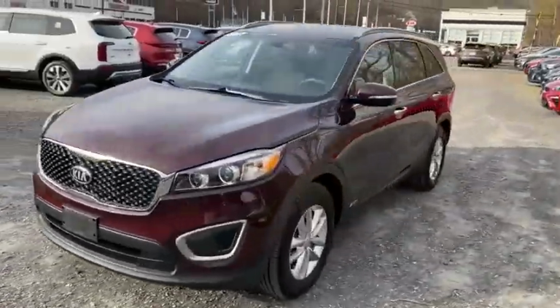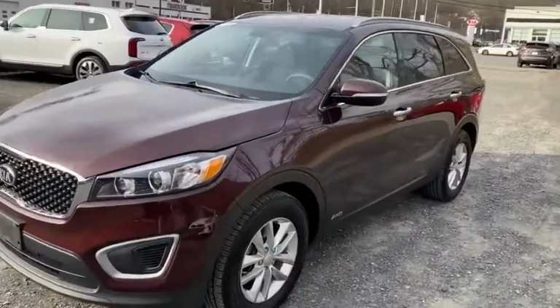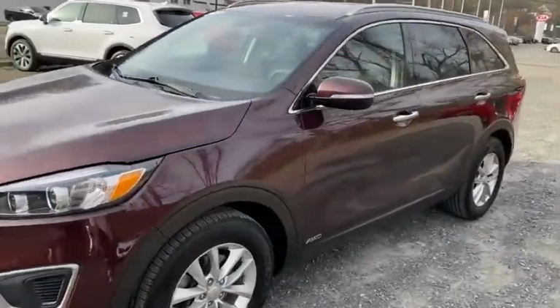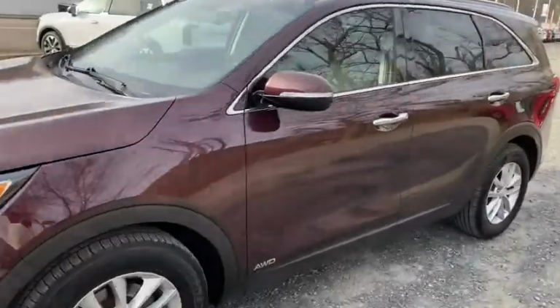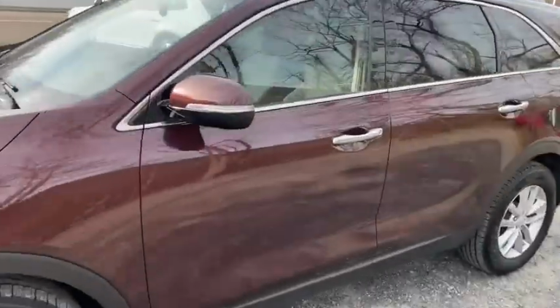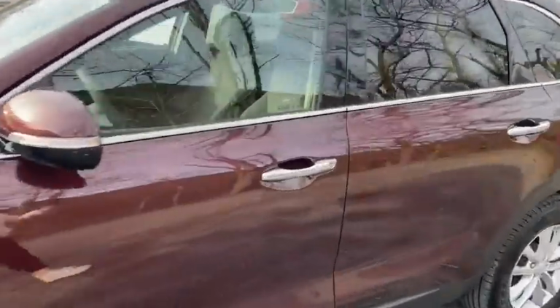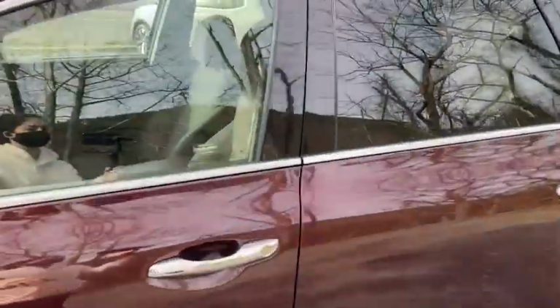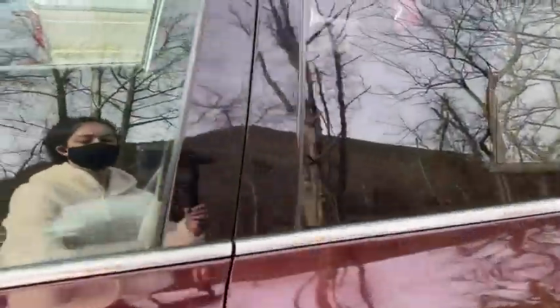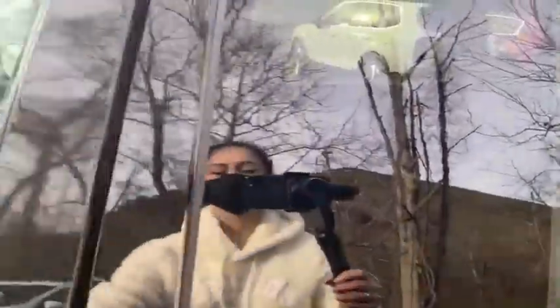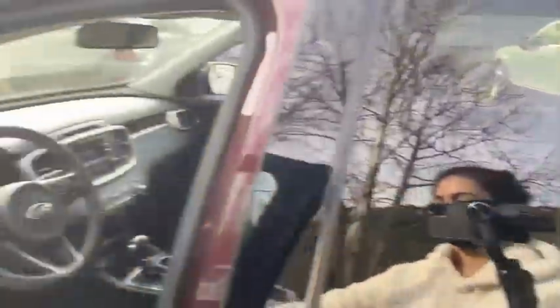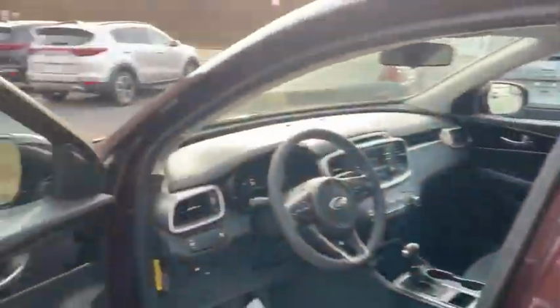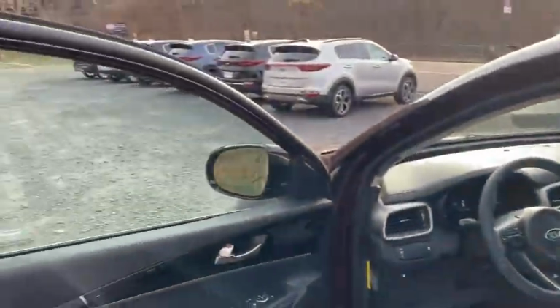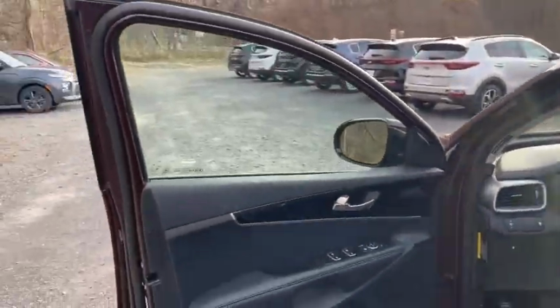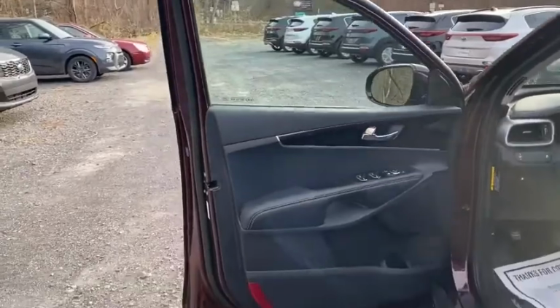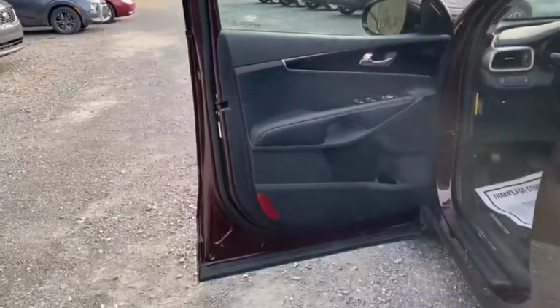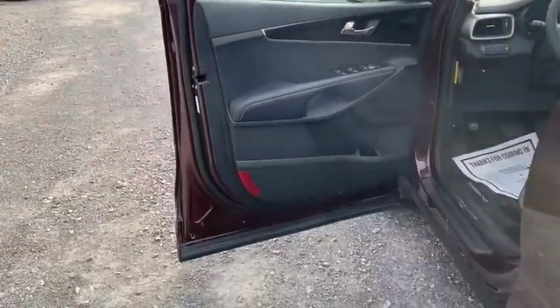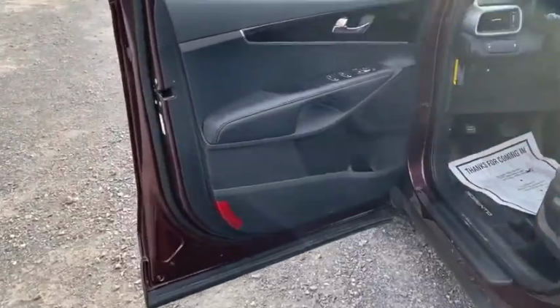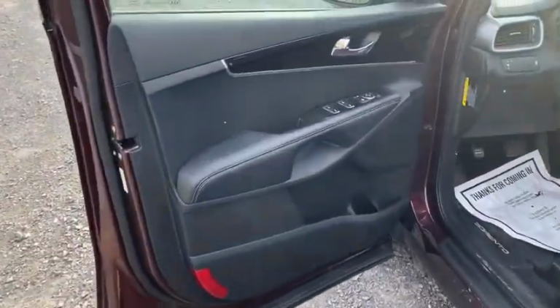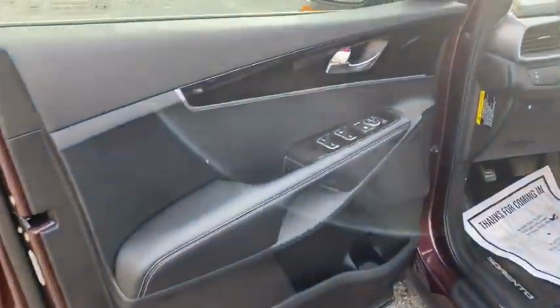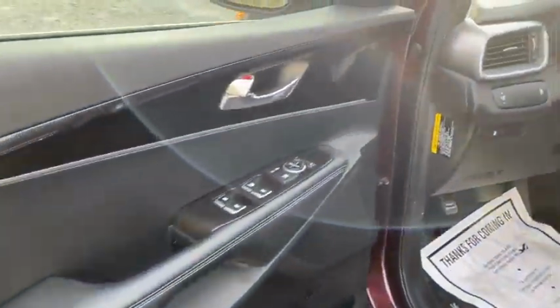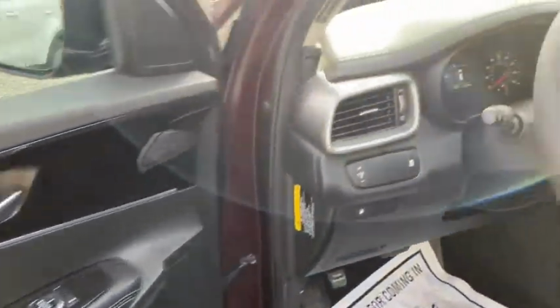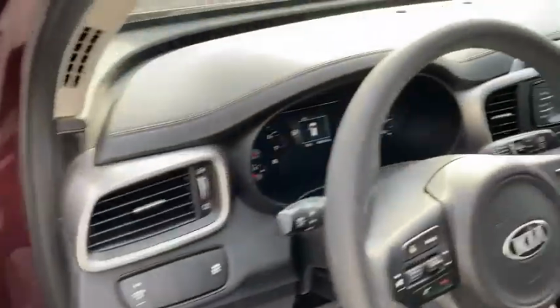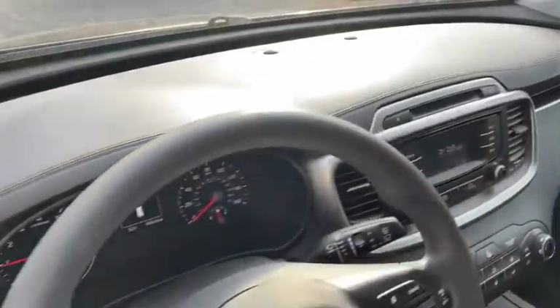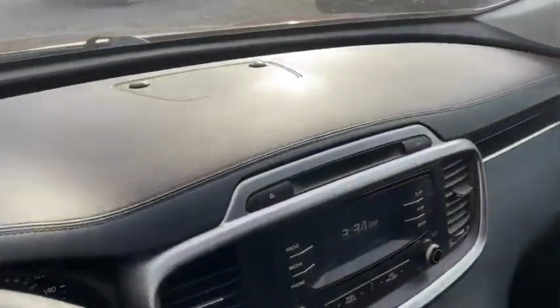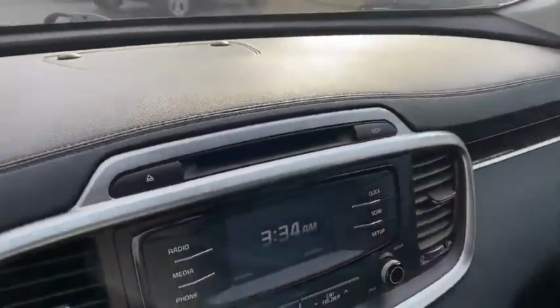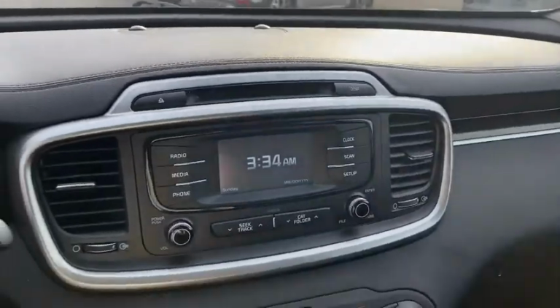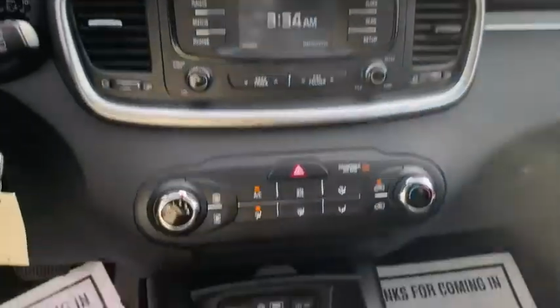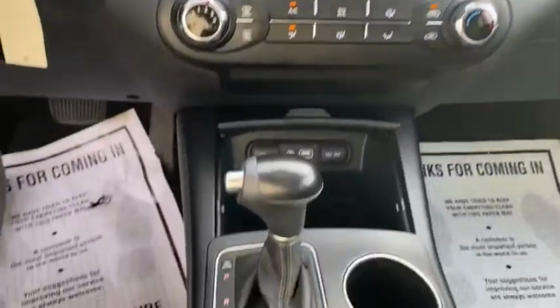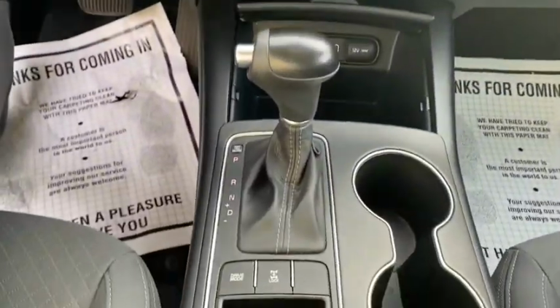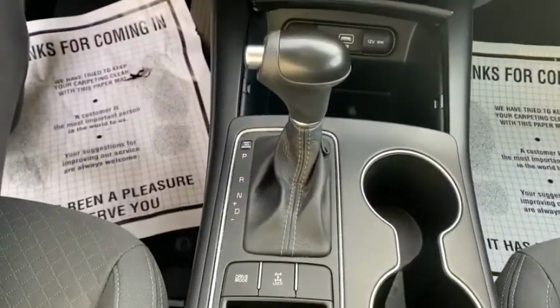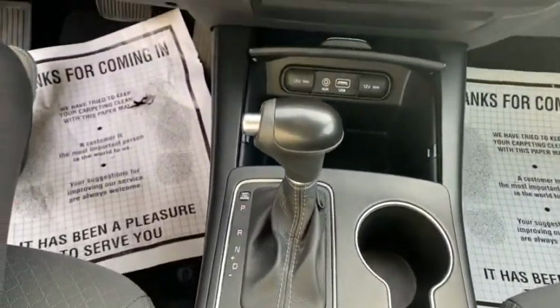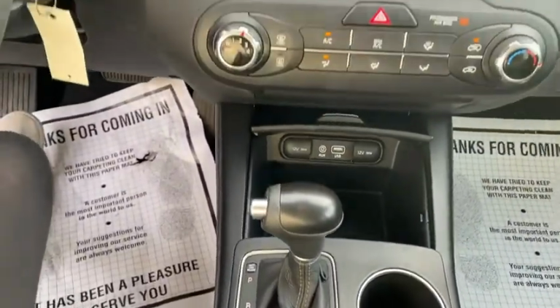Rear window defroster, power windows, overhead console, brake assist, panic alarm, remote keyless entry, tachometer, front reading lamps, rear window wiper, front bucket seats, driver vanity mirror. This isn't just a vehicle, it's an experience.